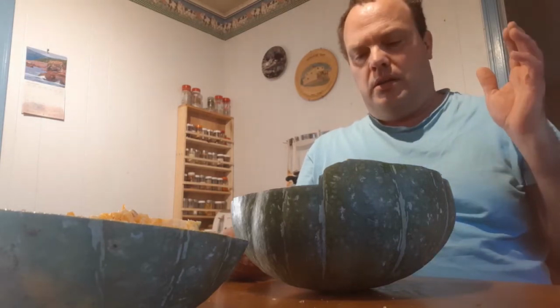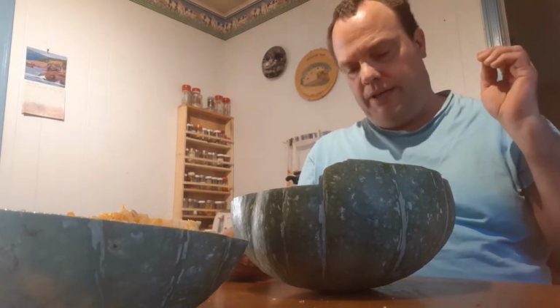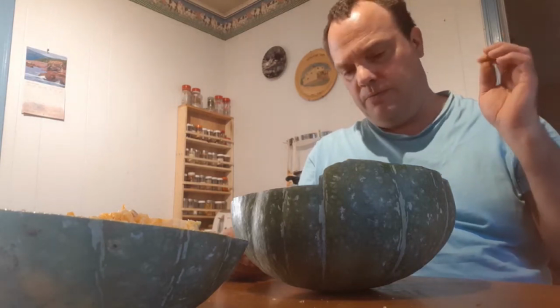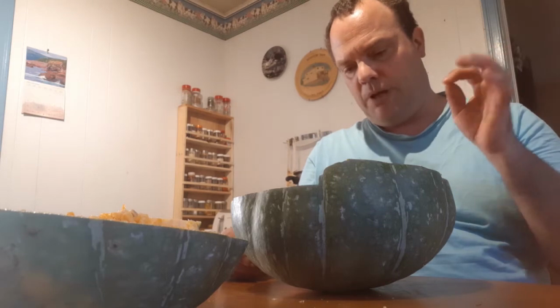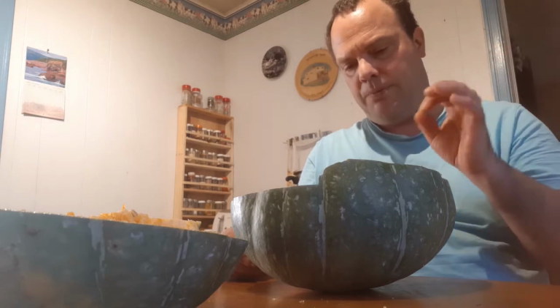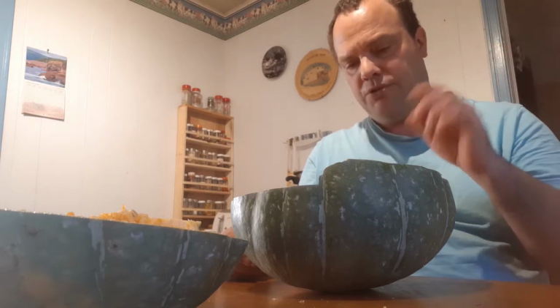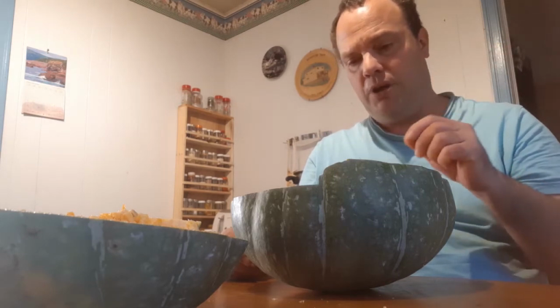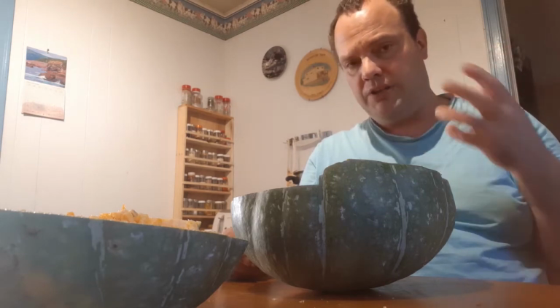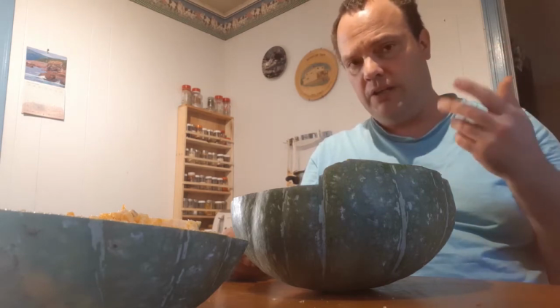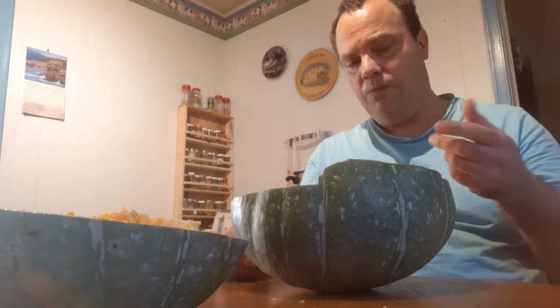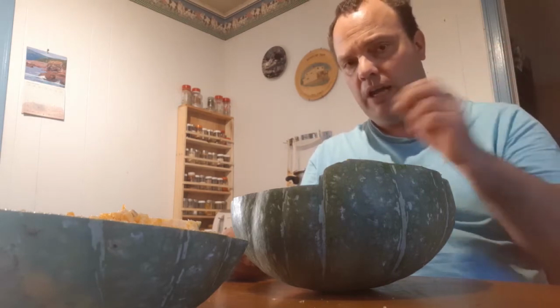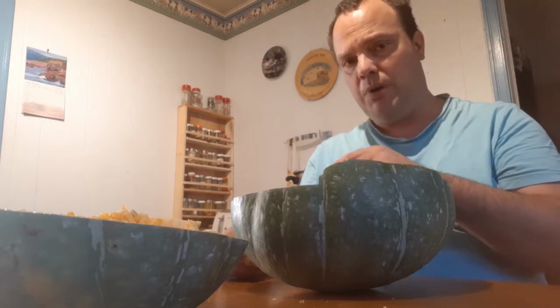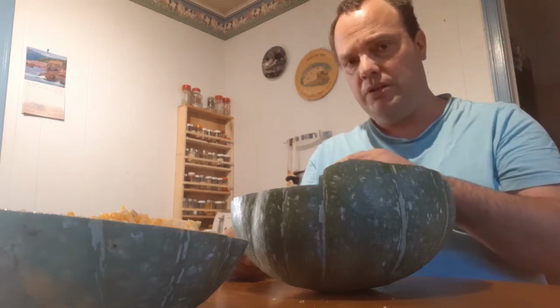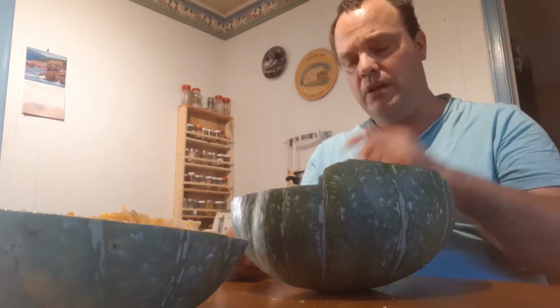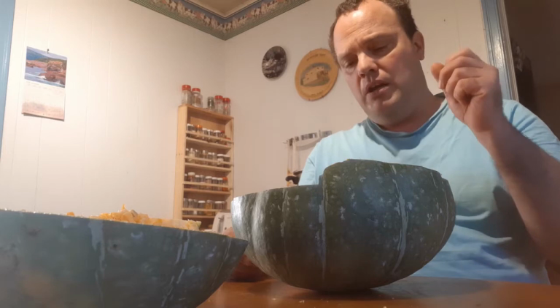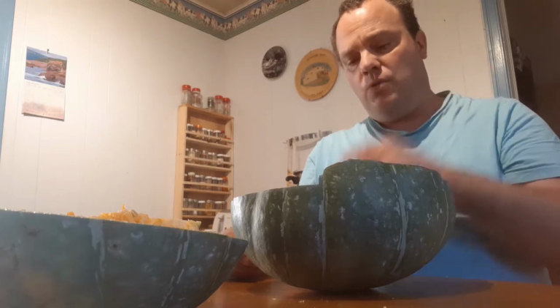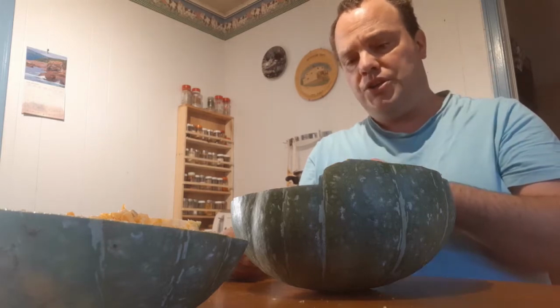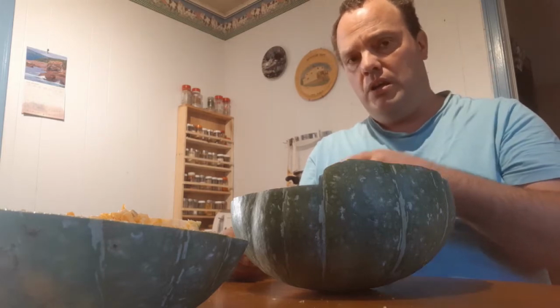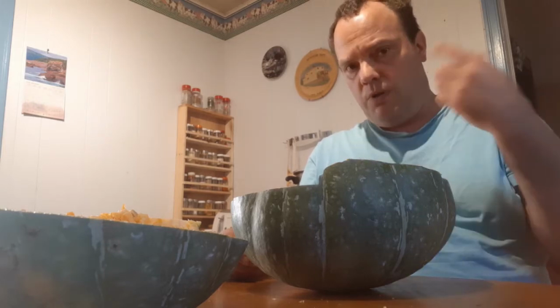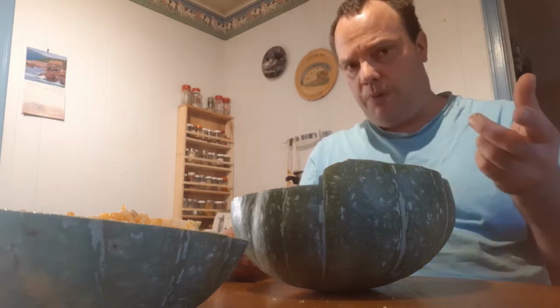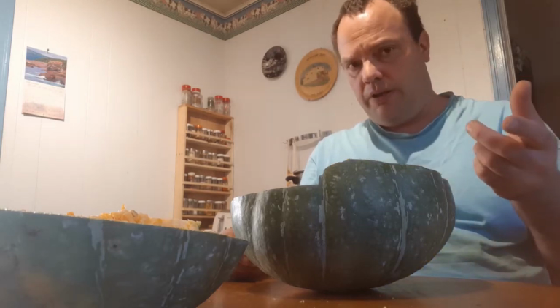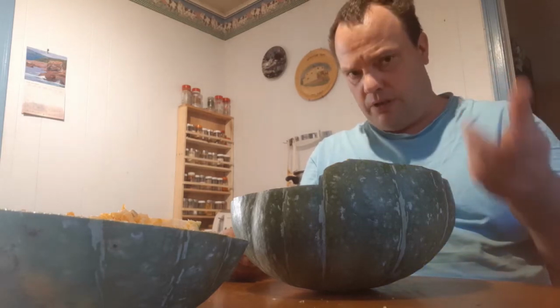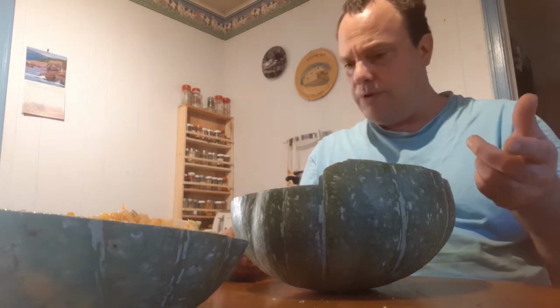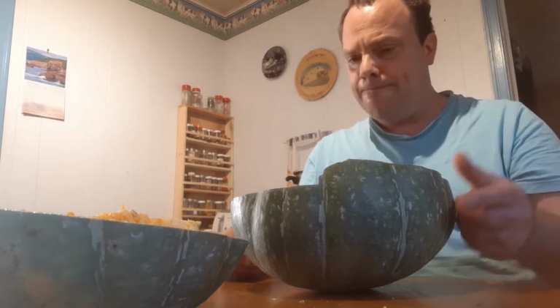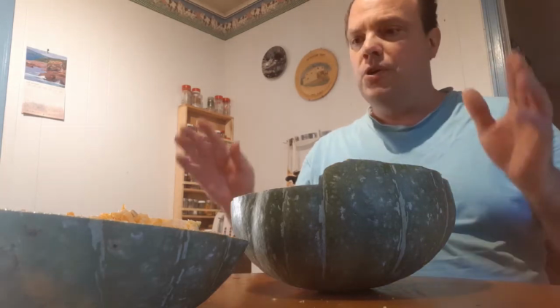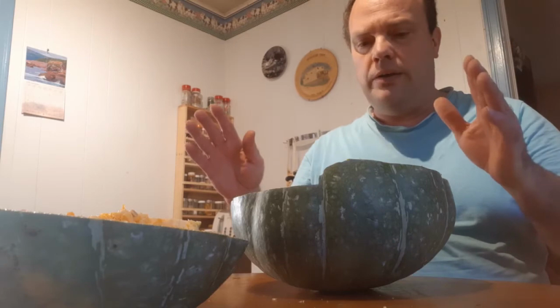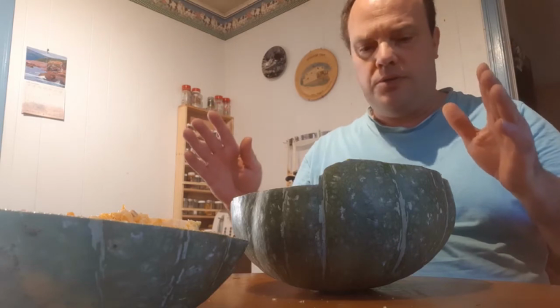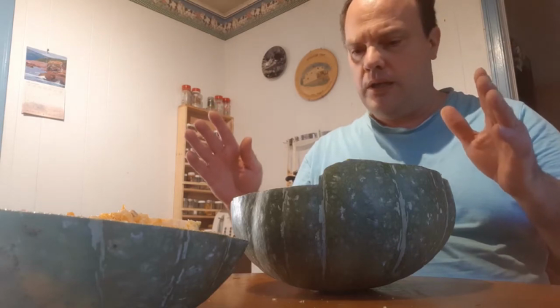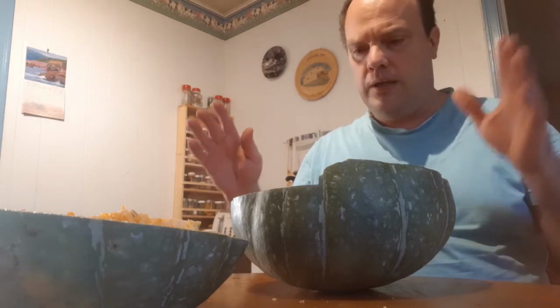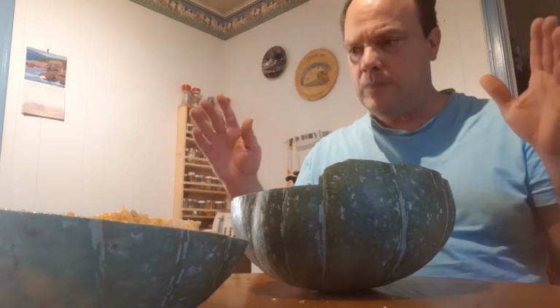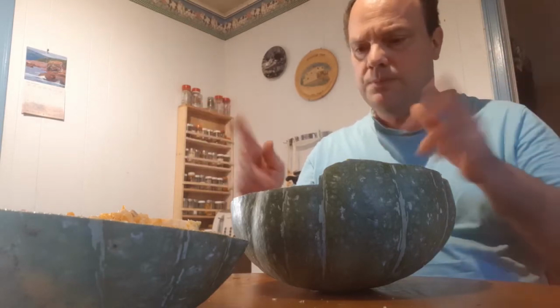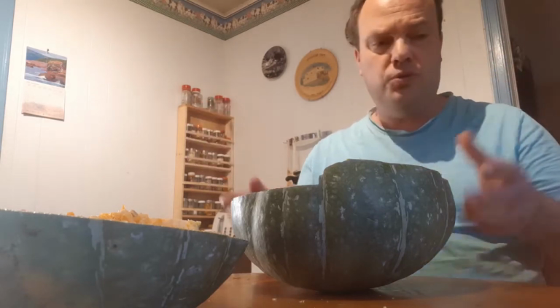What probably happened is I took the brush and didn't clean it off well after I pollinated the squash, then went over and pollinated the pumpkin. So I'm going to take a big spoon and scoop this out.